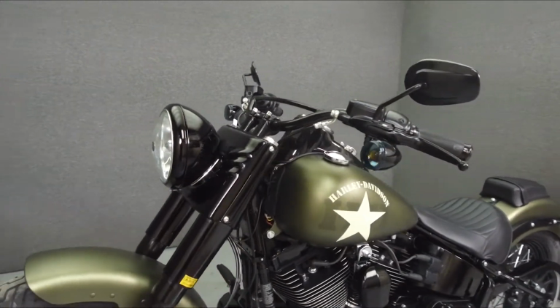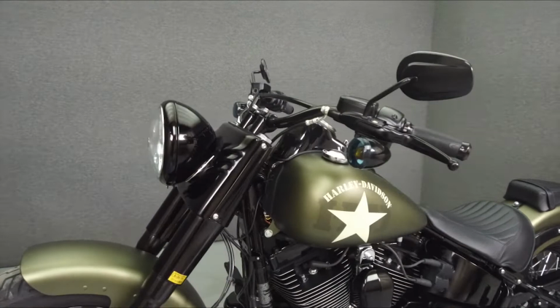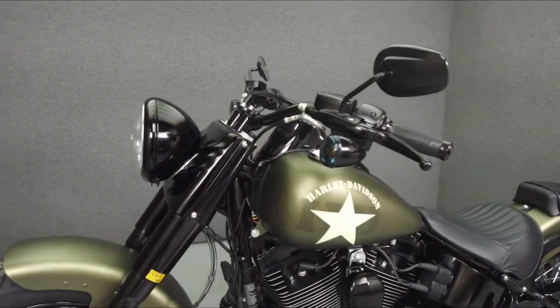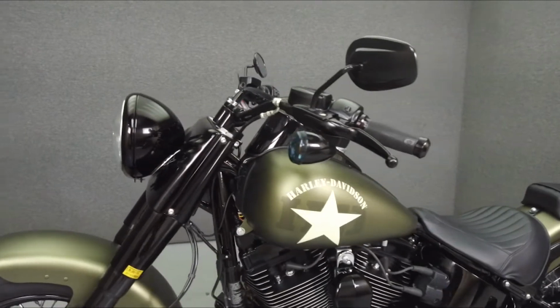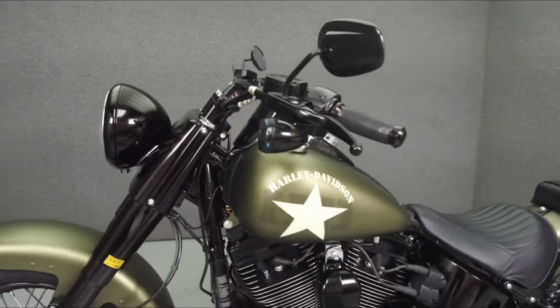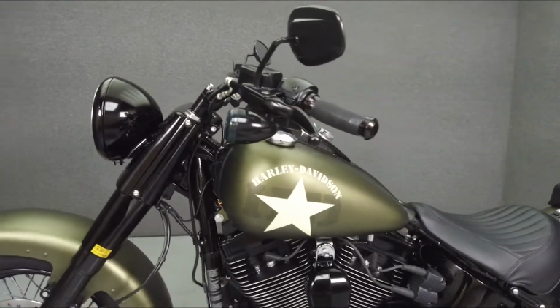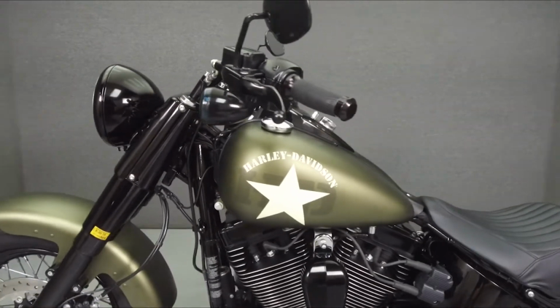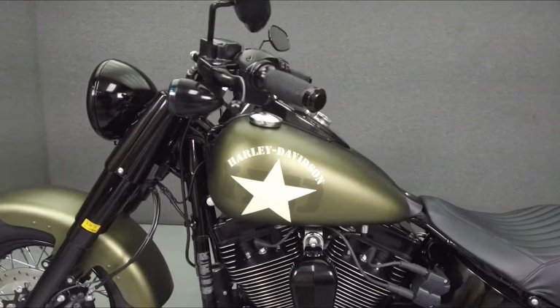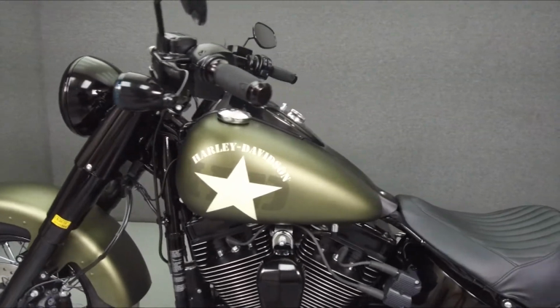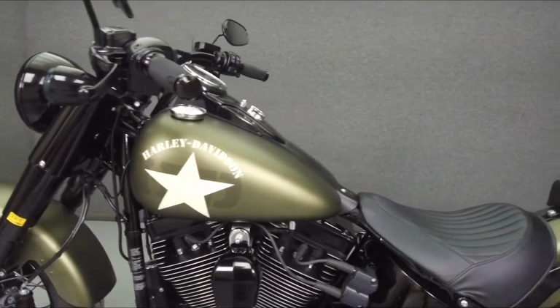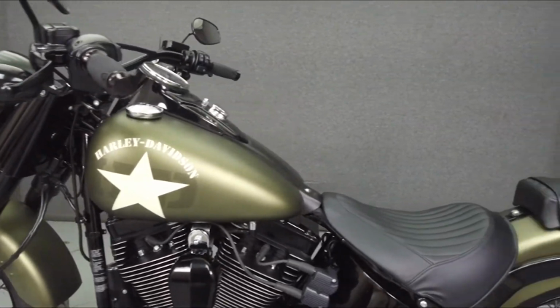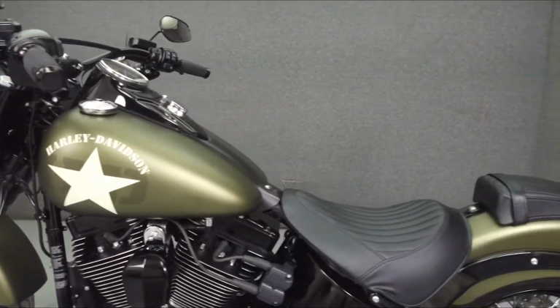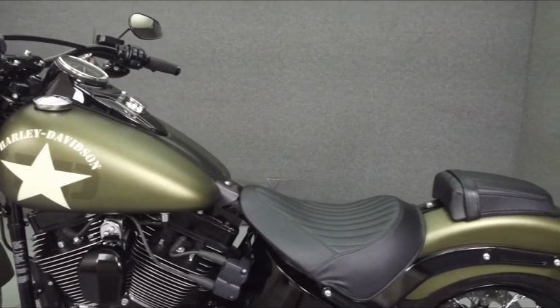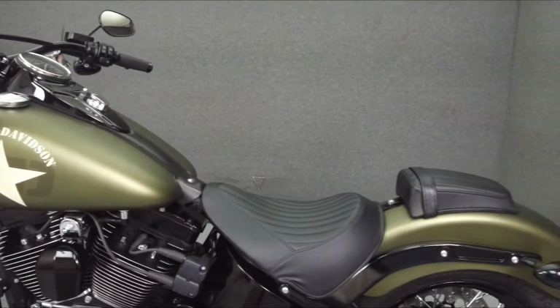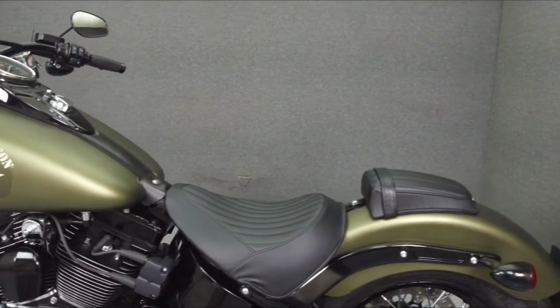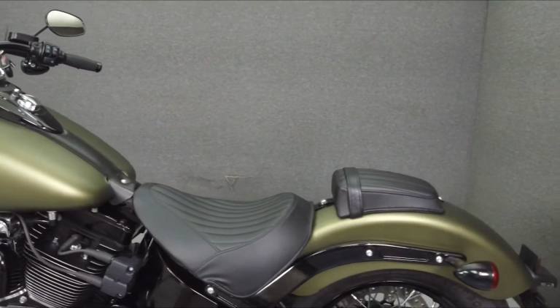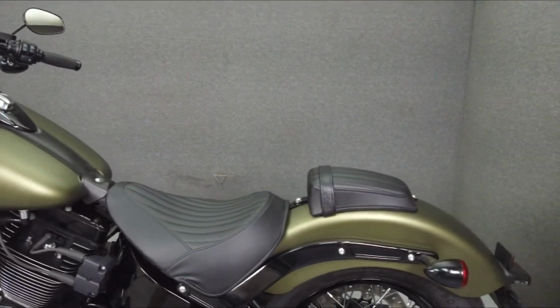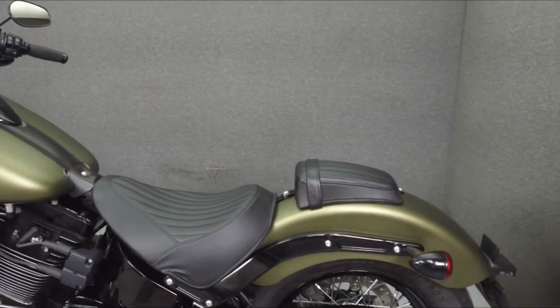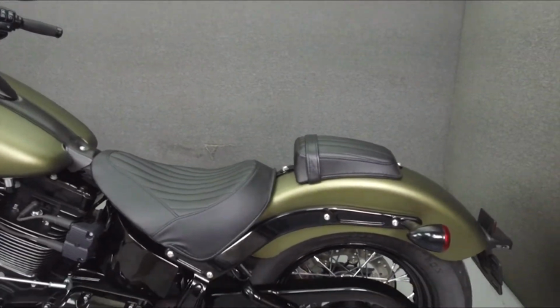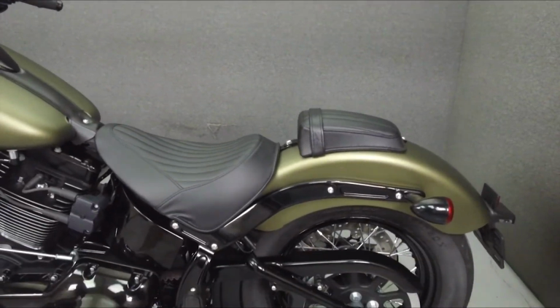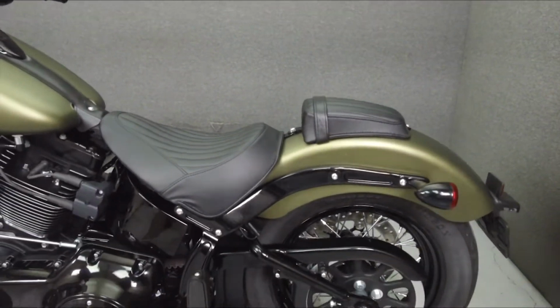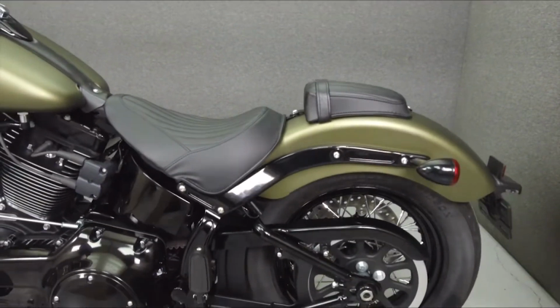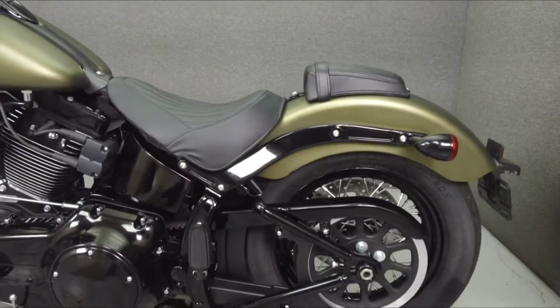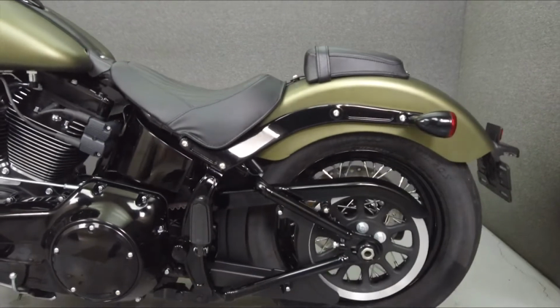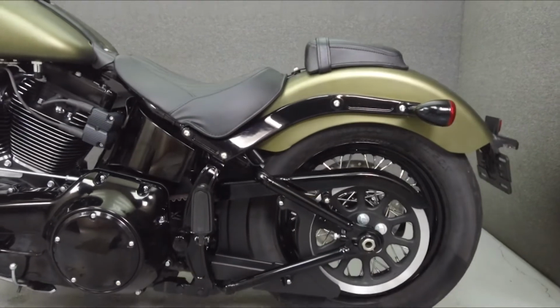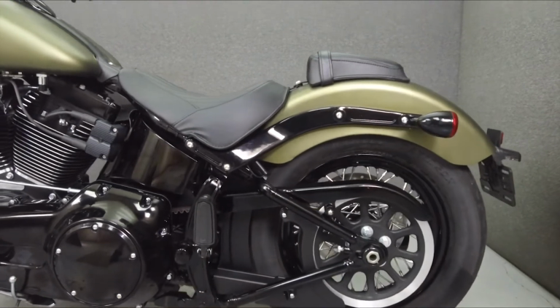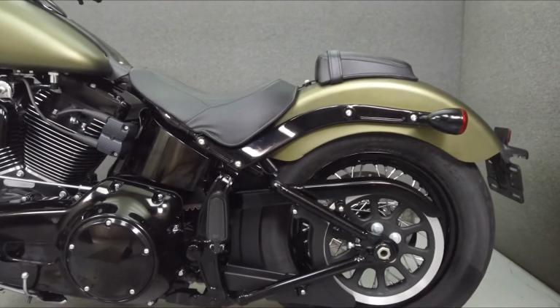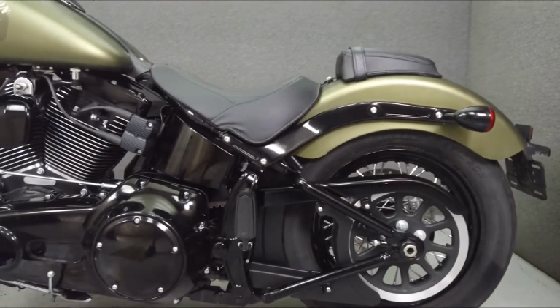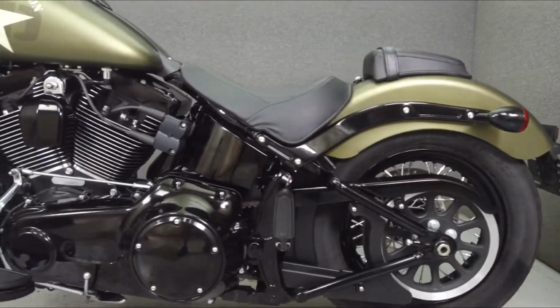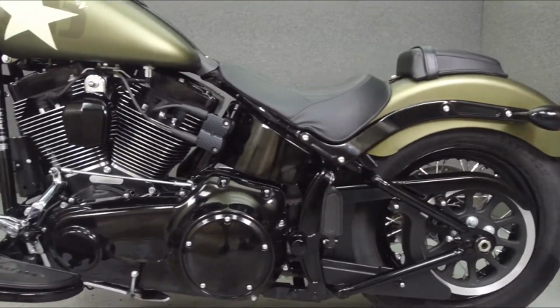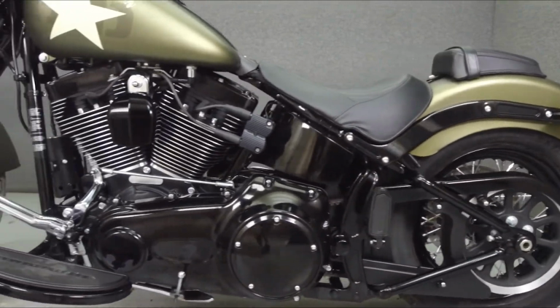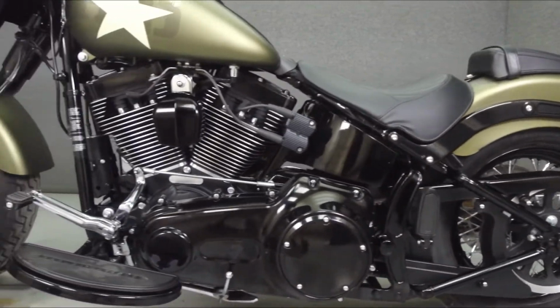It has been upgraded with a Reinhardt 2-to-1 exhaust, an open-air intake, relocated license plate bracket, grips, a passenger seat, and passenger foot pegs.